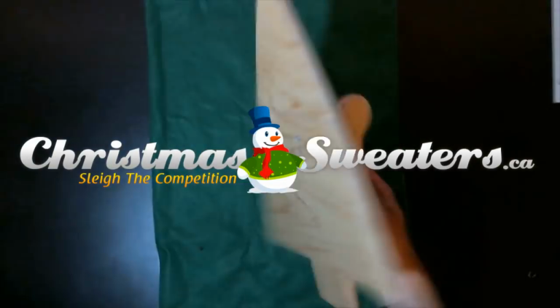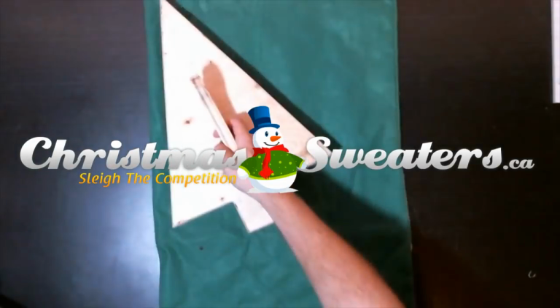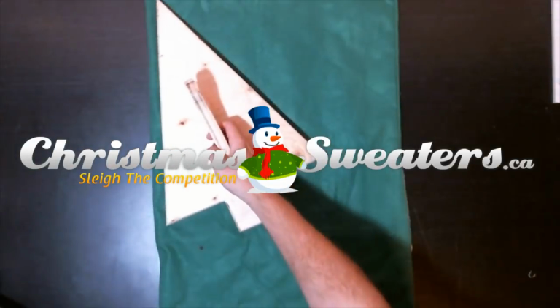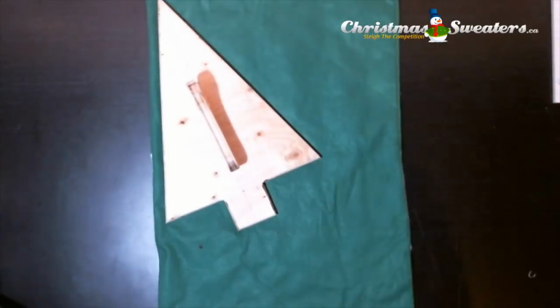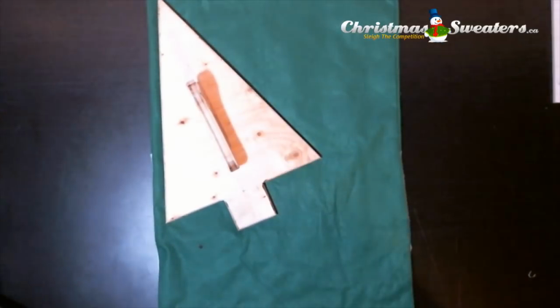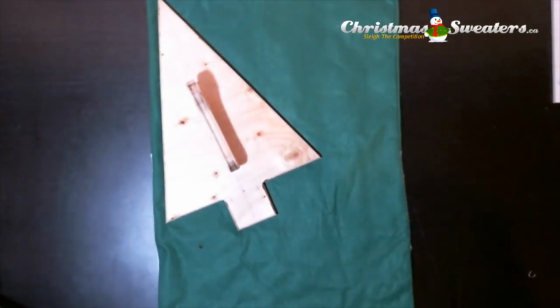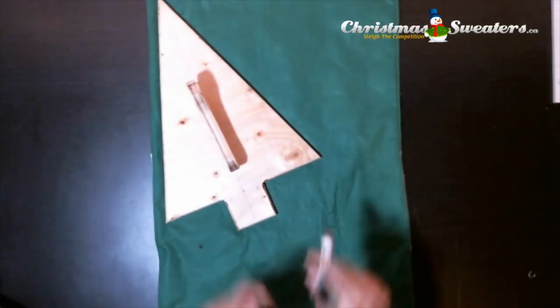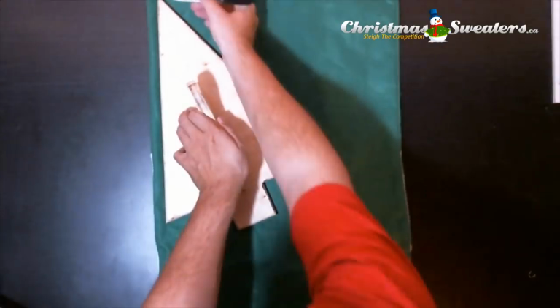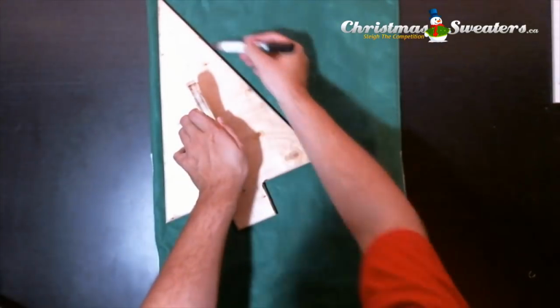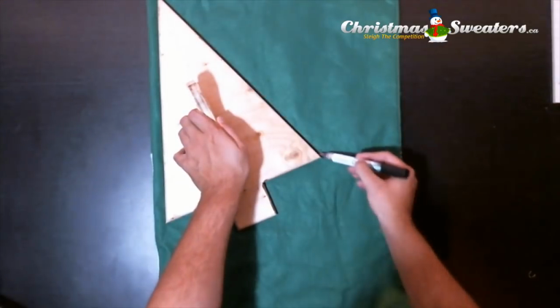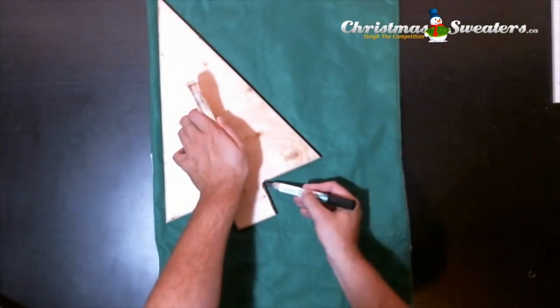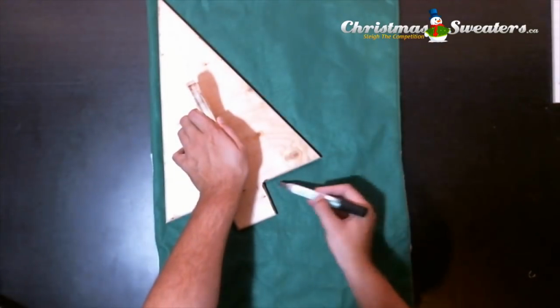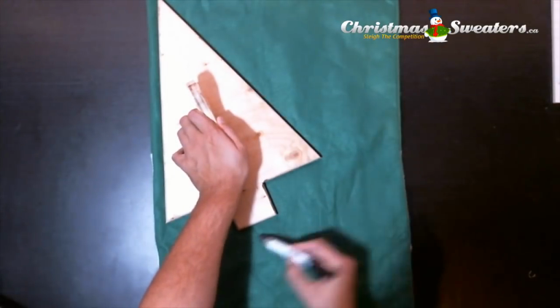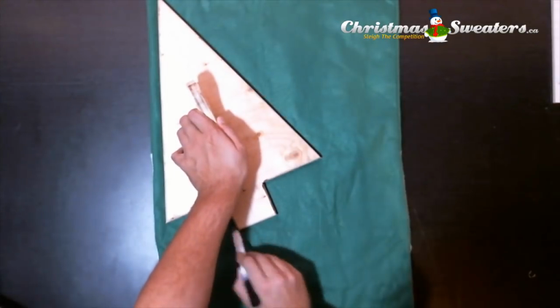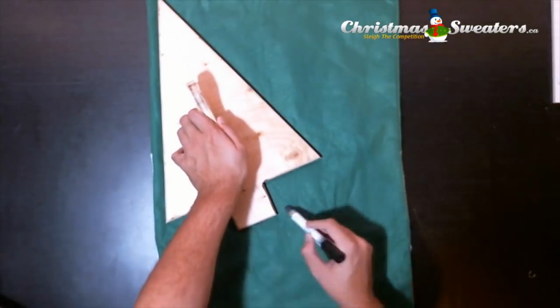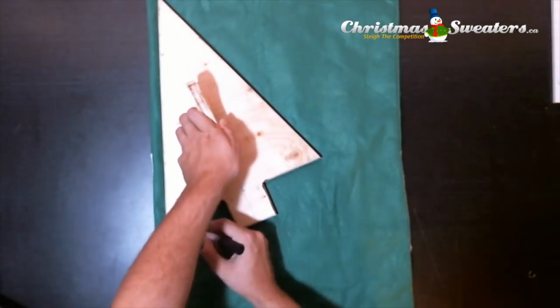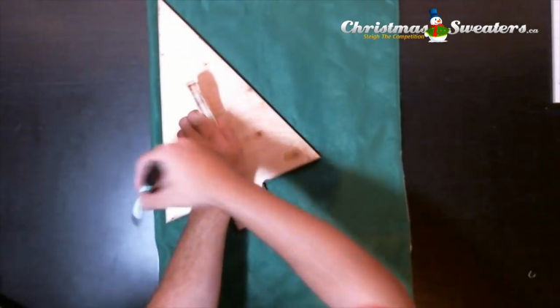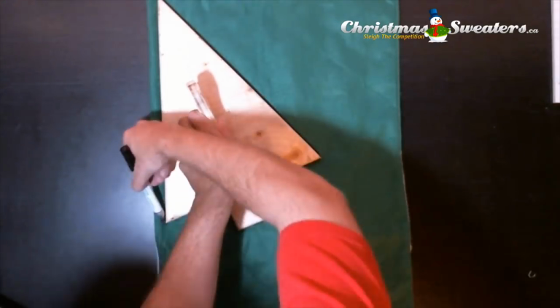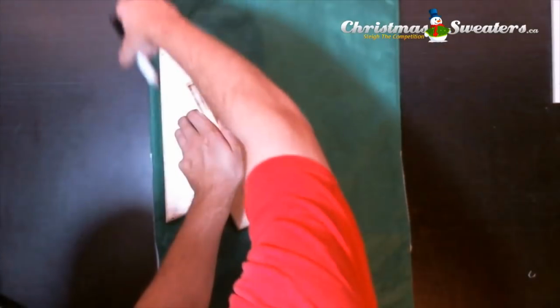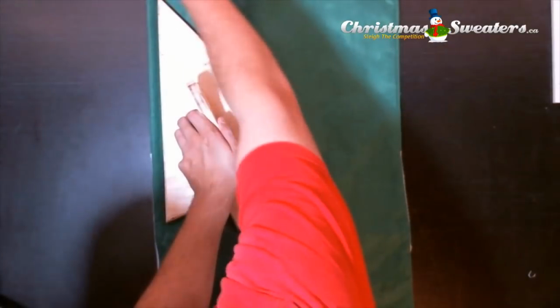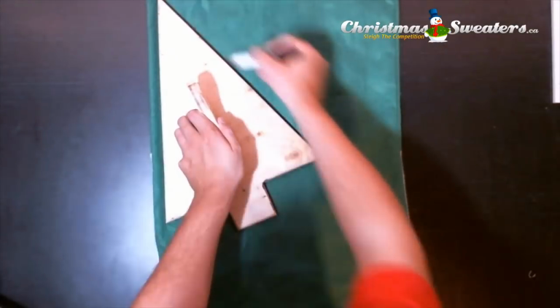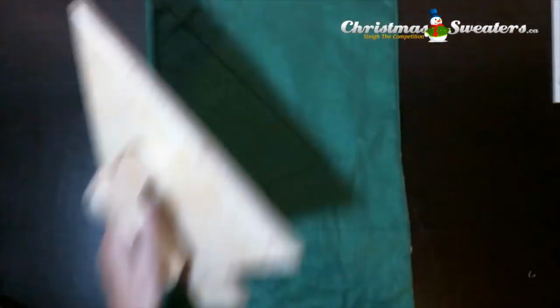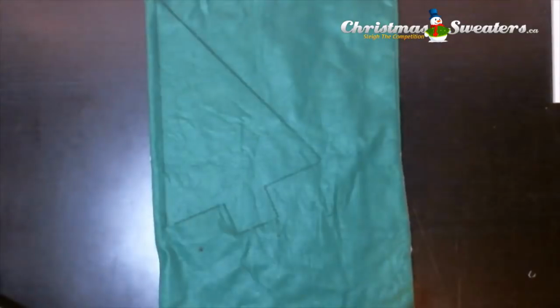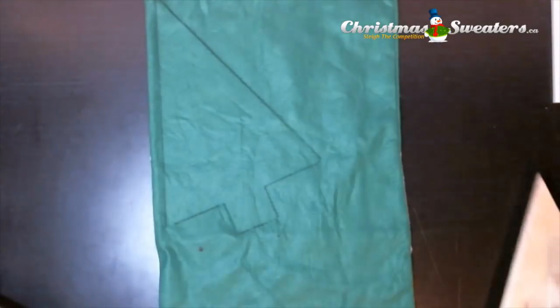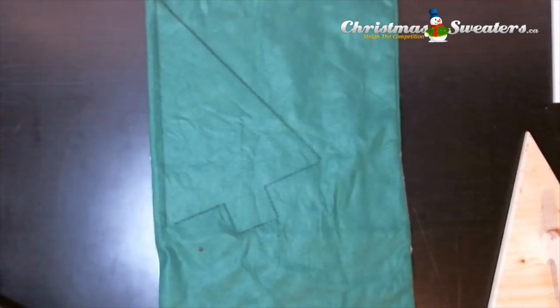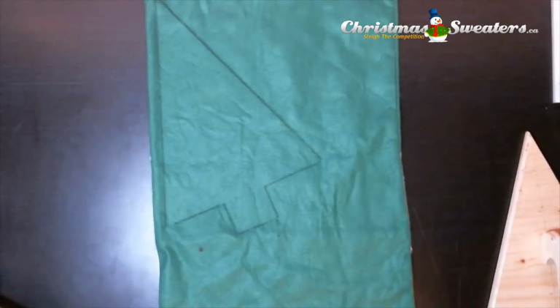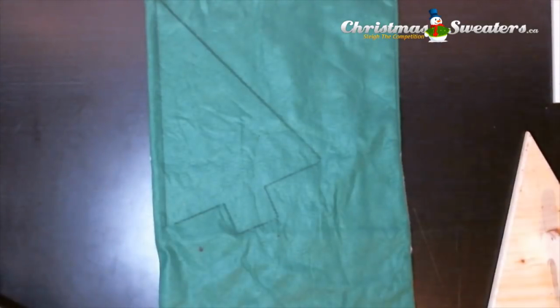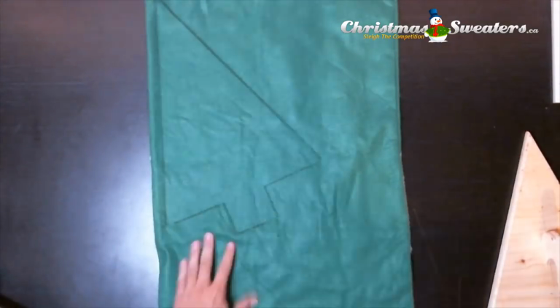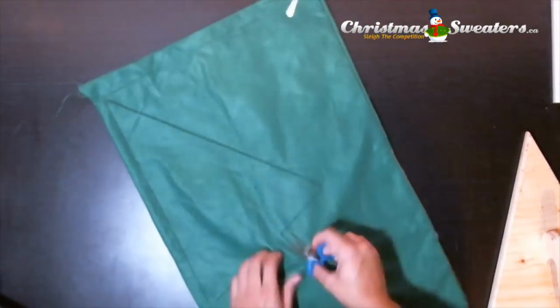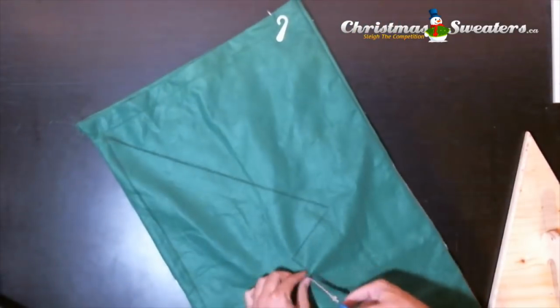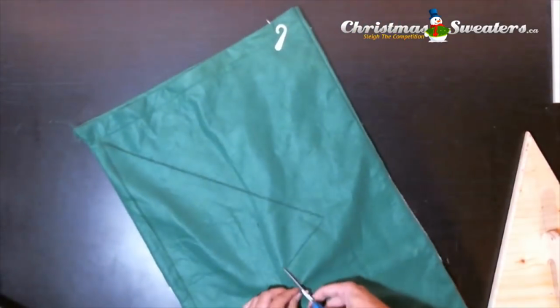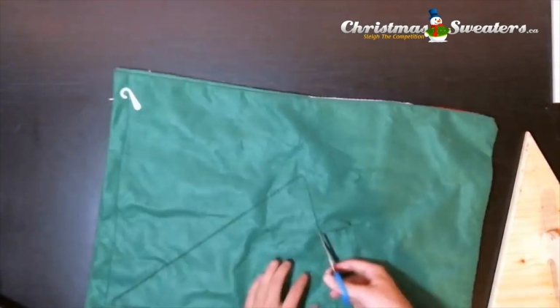Today we'll be showing you how to add lights to your Christmas sweater. Start by cutting a tree in any sort of green fabric you have laying around.